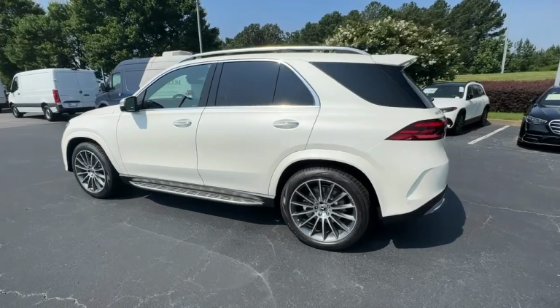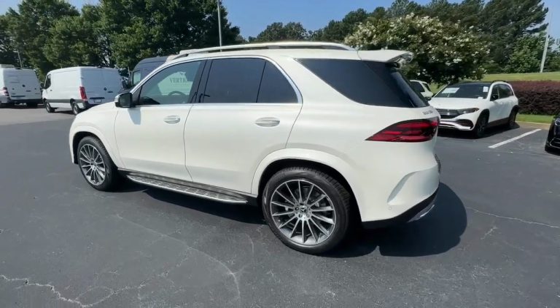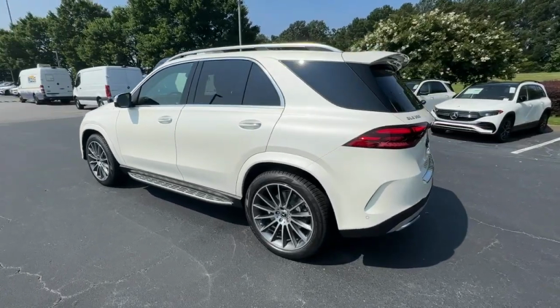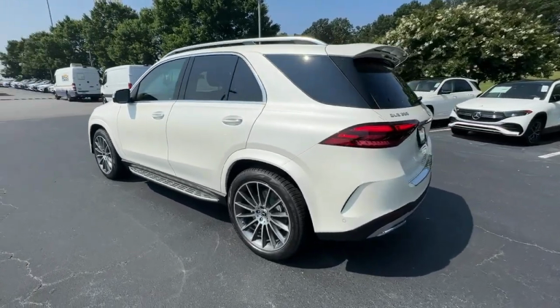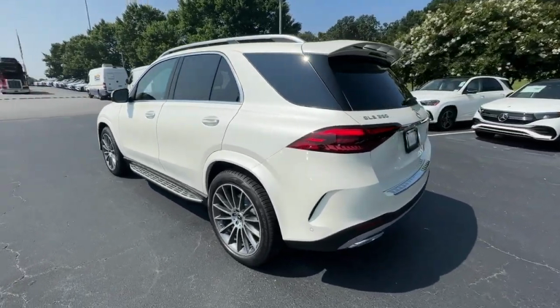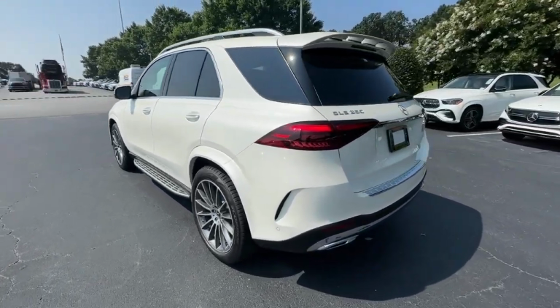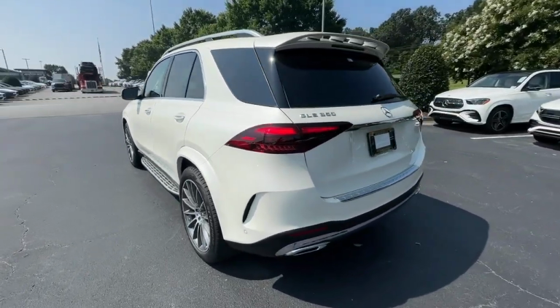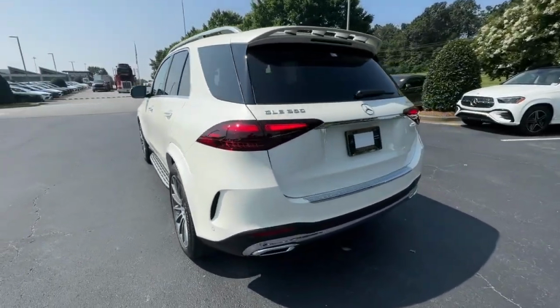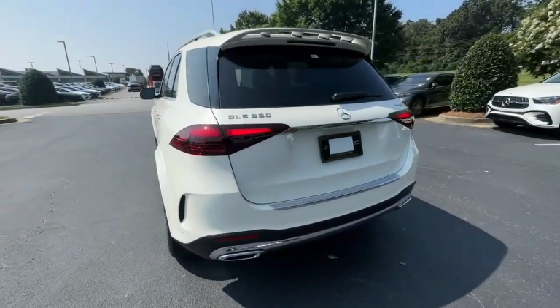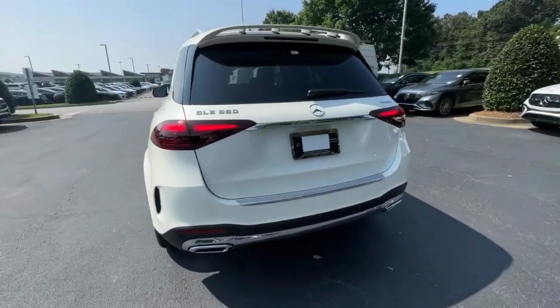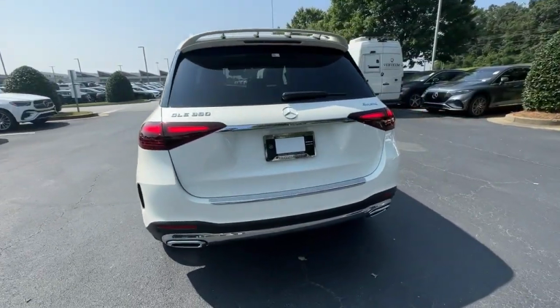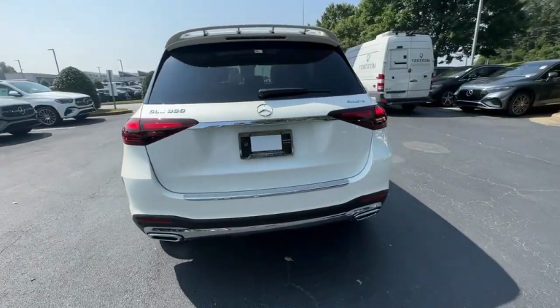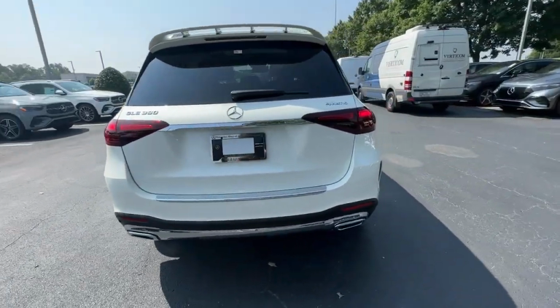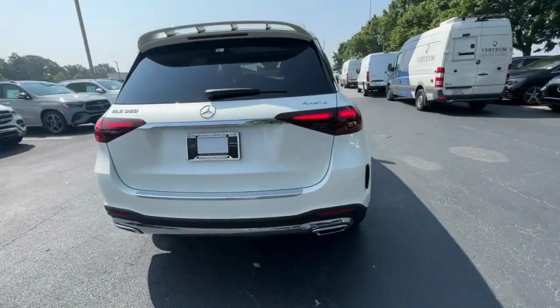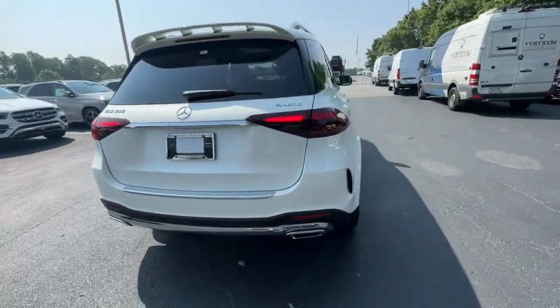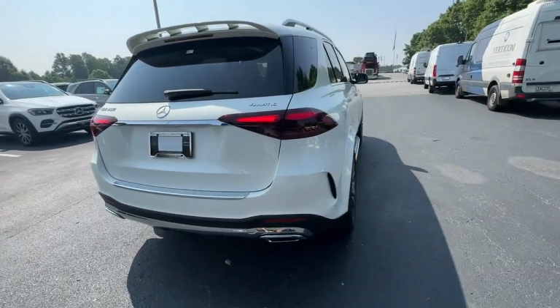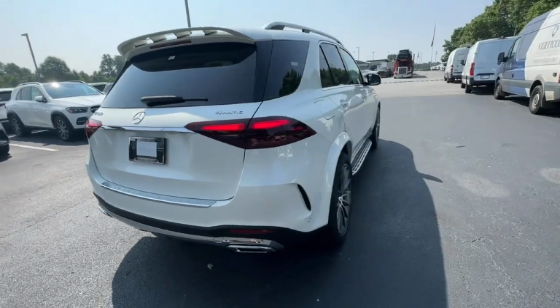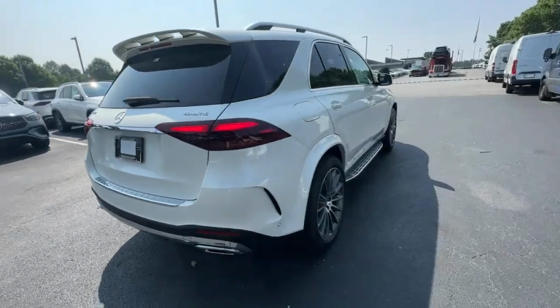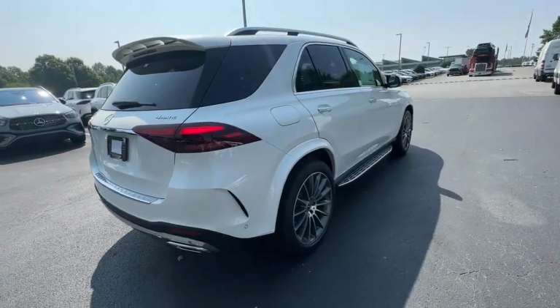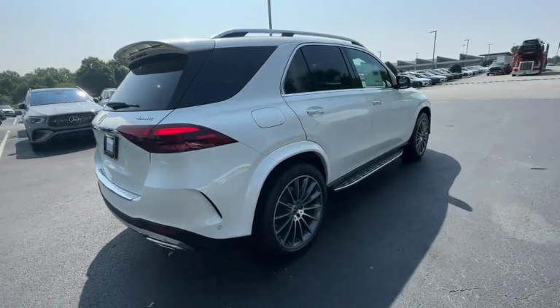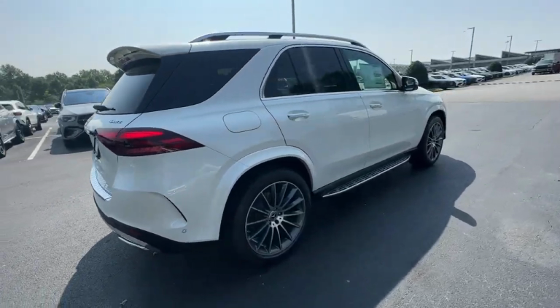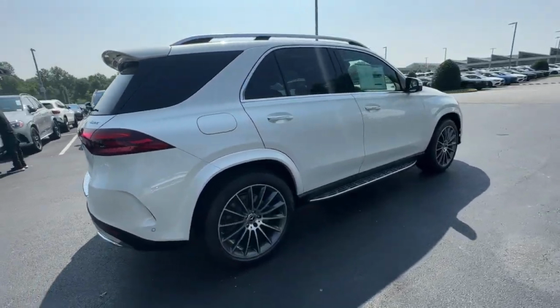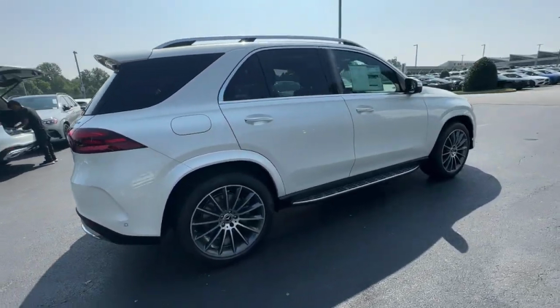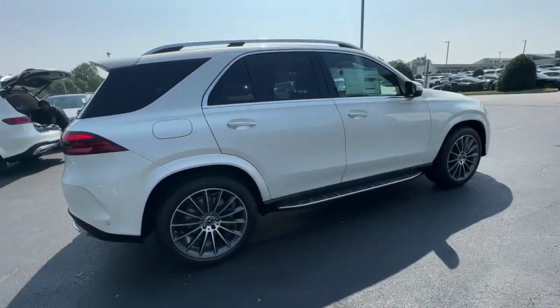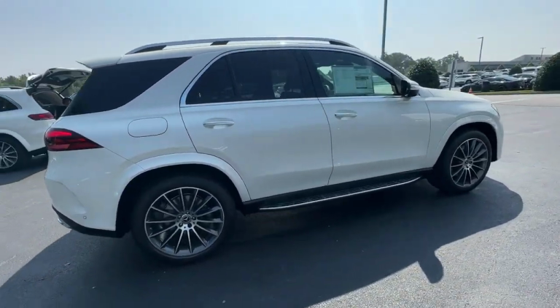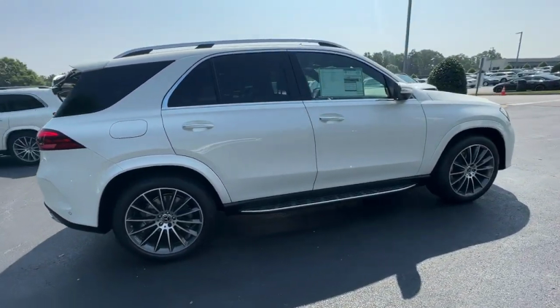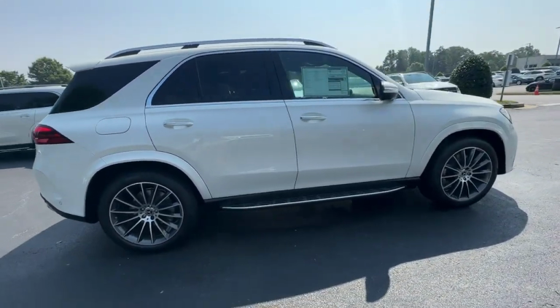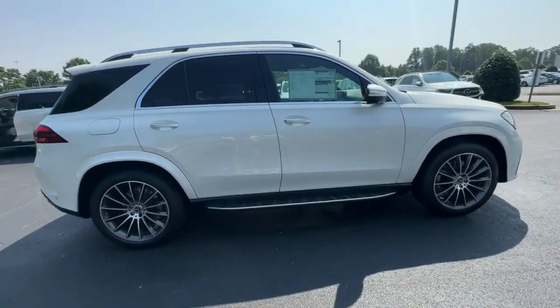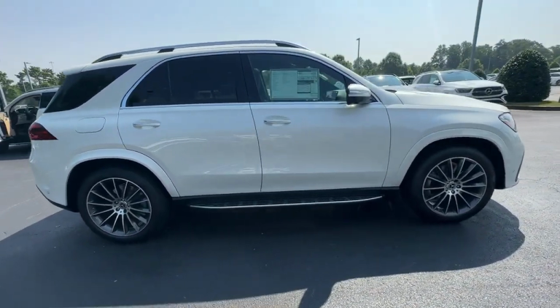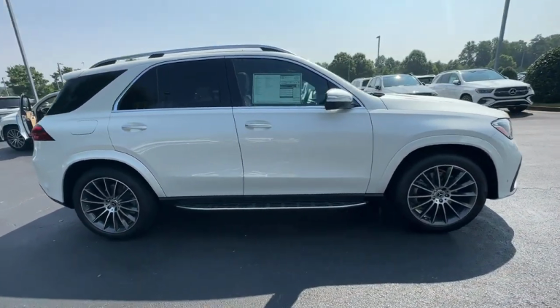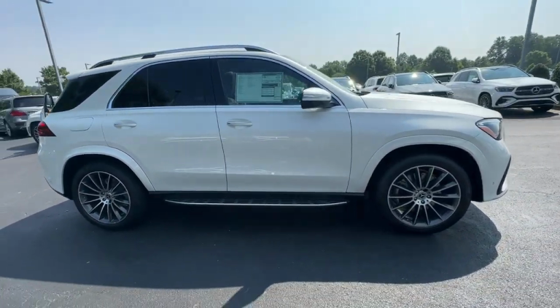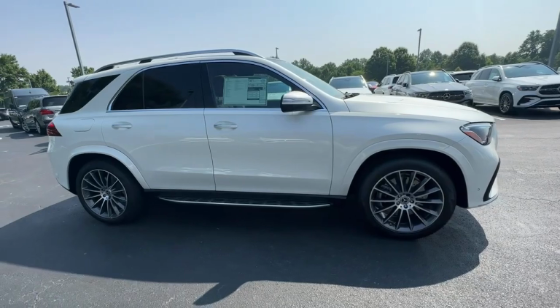Rewarding on every level, its advanced tech offers customized driving modes, digital instrumentation, and driver assist features, while its atmospheric cabin captivates the imagination.